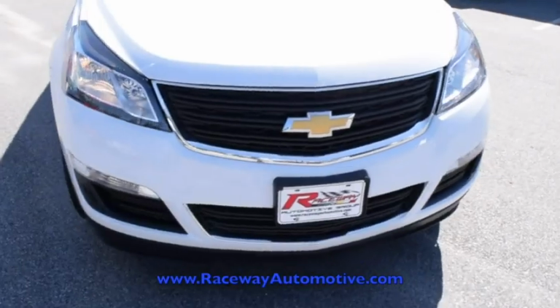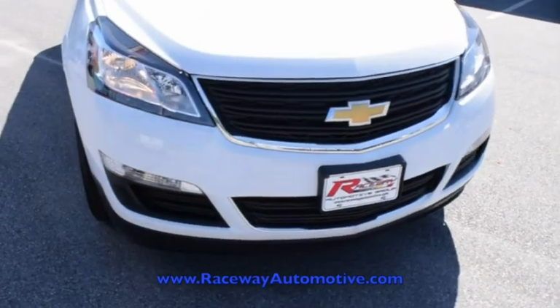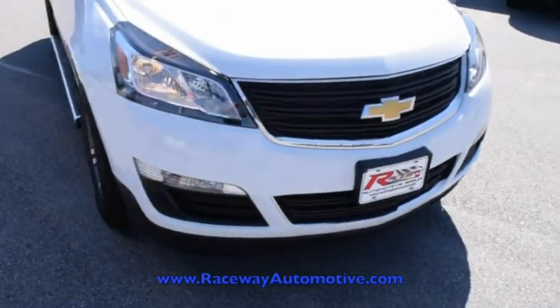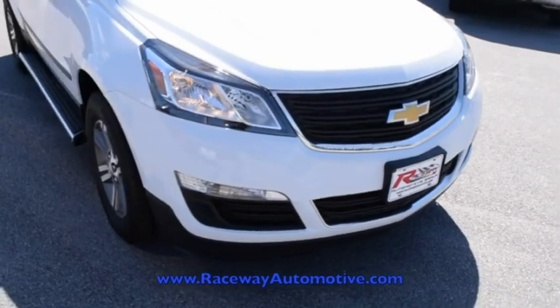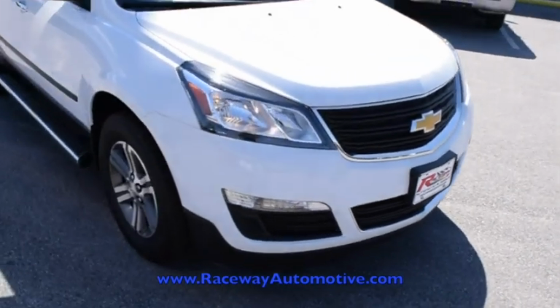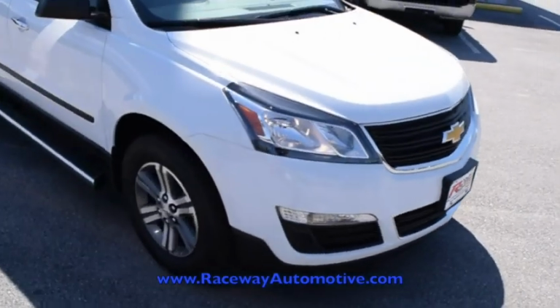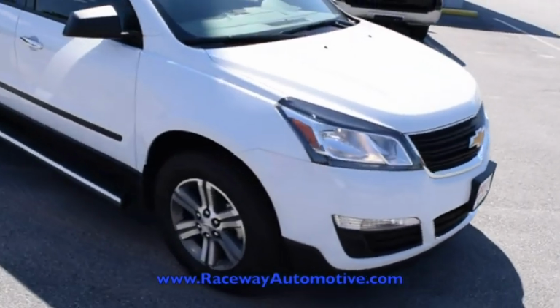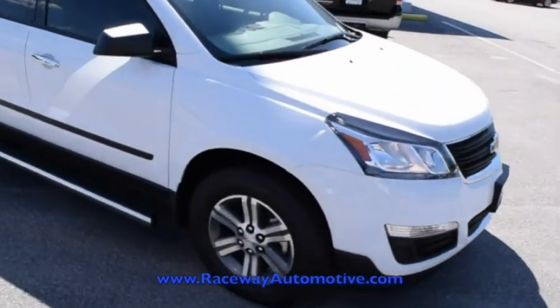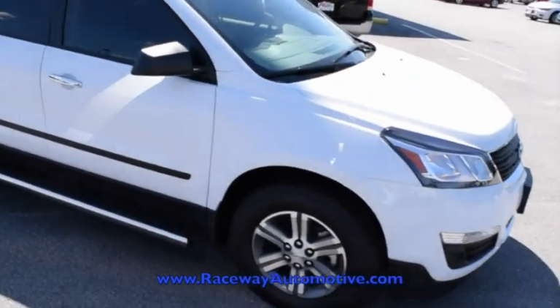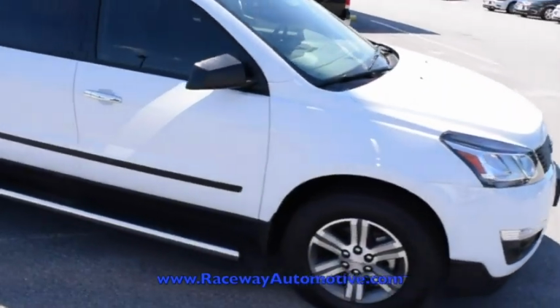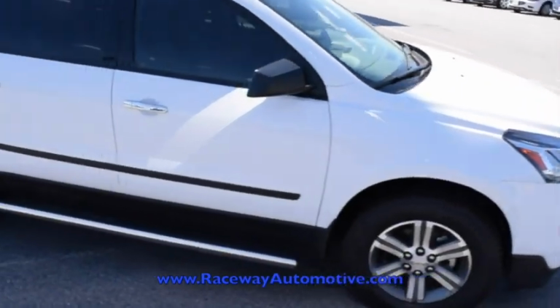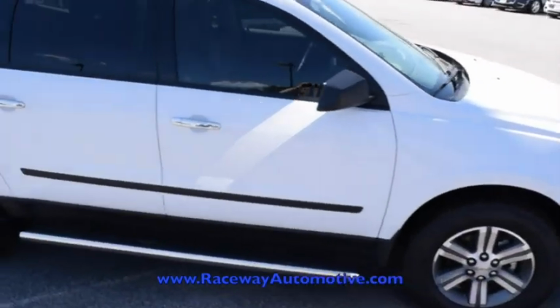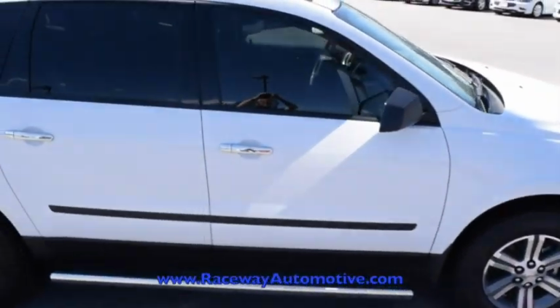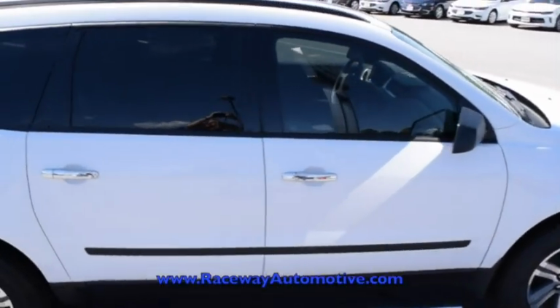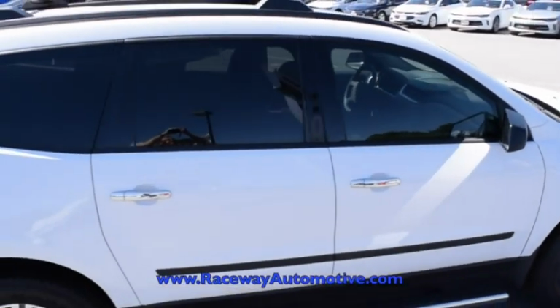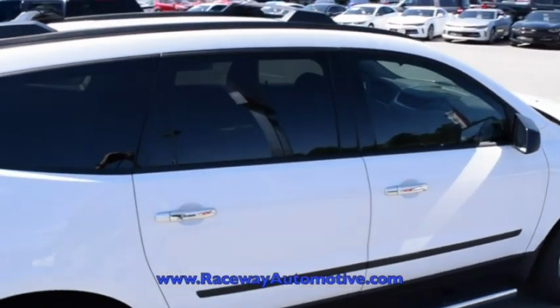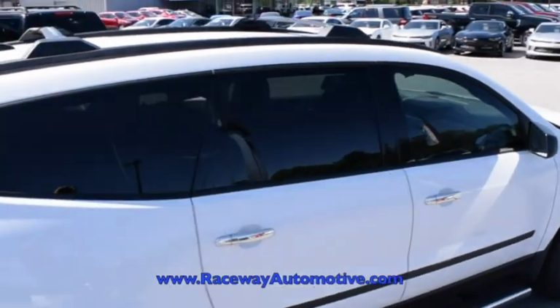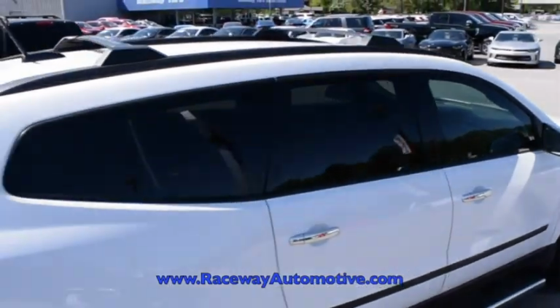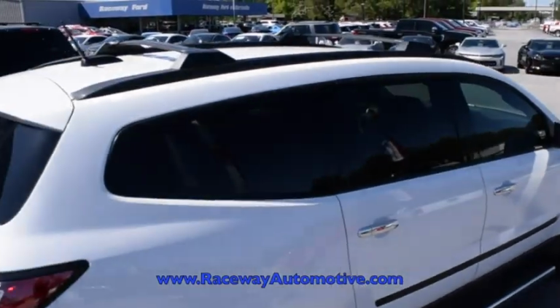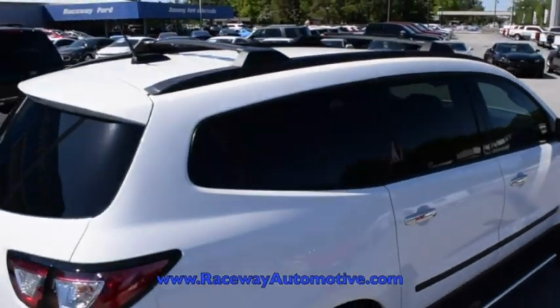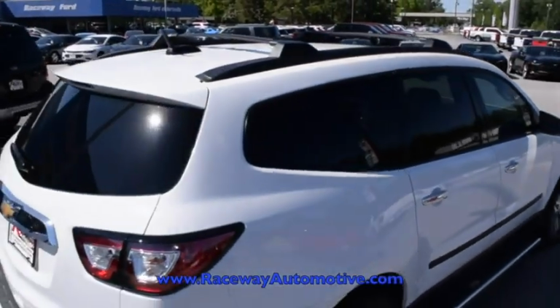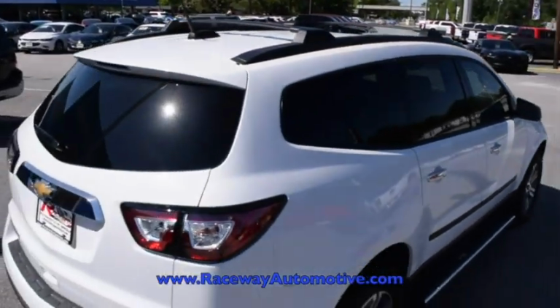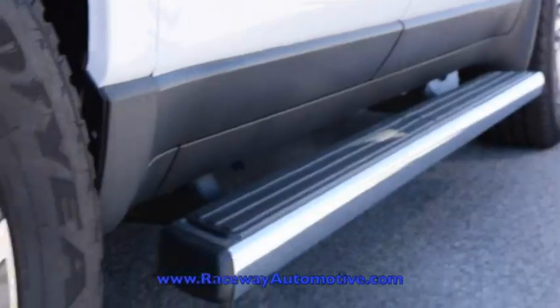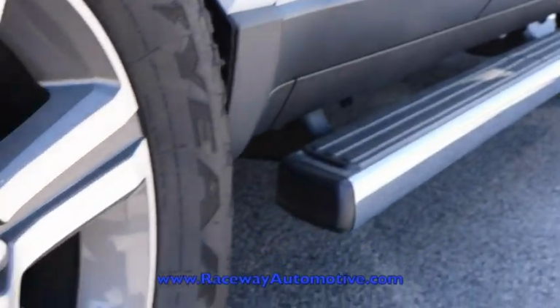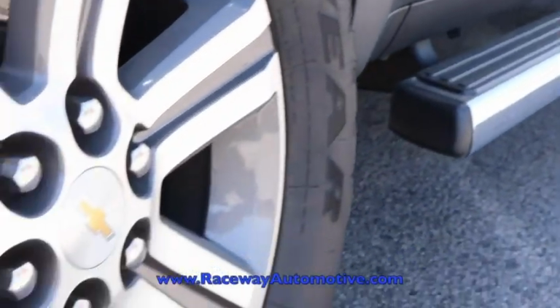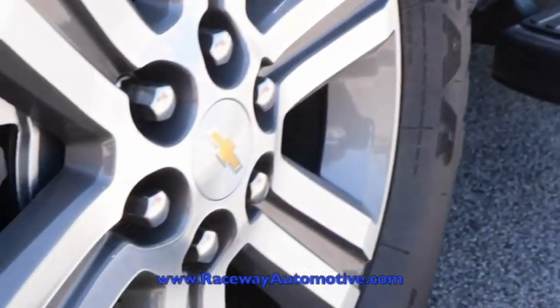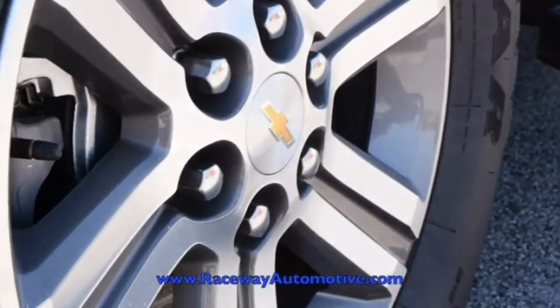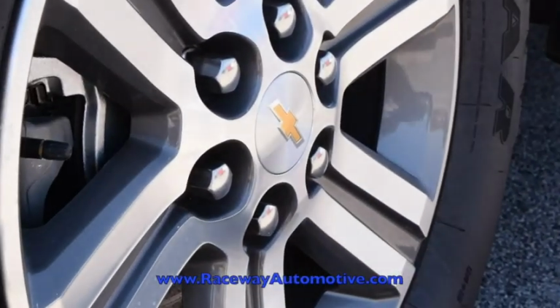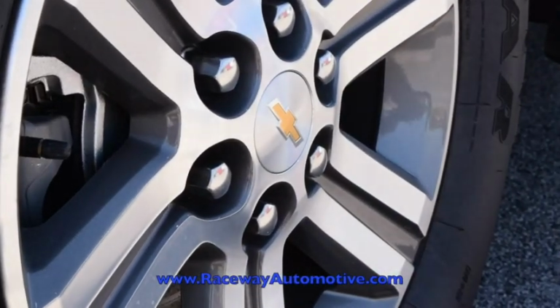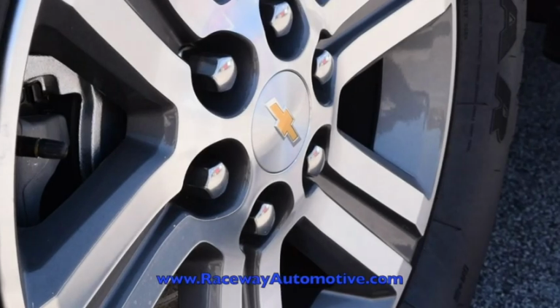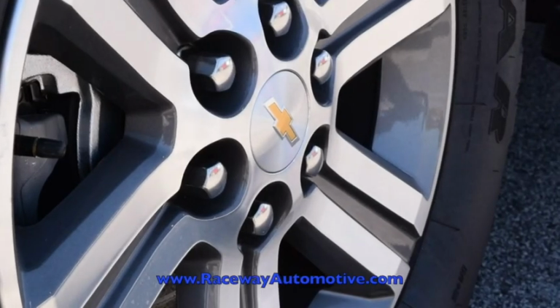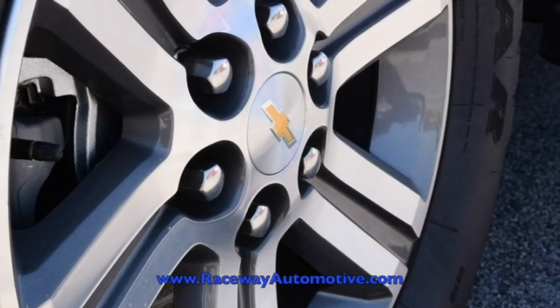This Traverse comes with a 3.6 liter V6 engine with a 6-speed automatic transmission and front wheel drive. As you can see, there are running boards as well as 18-inch wheels.